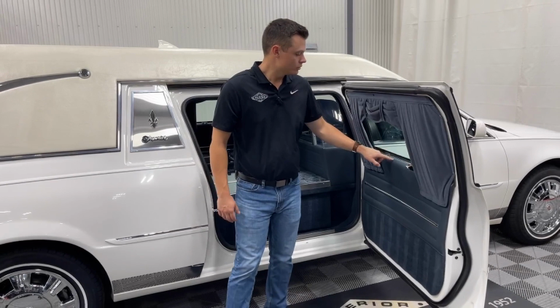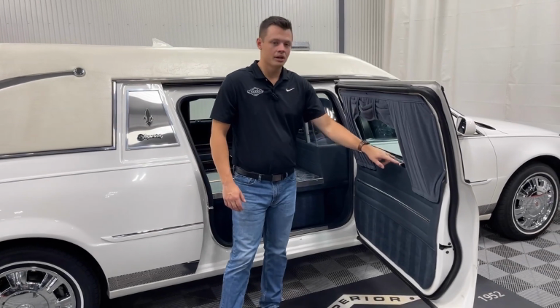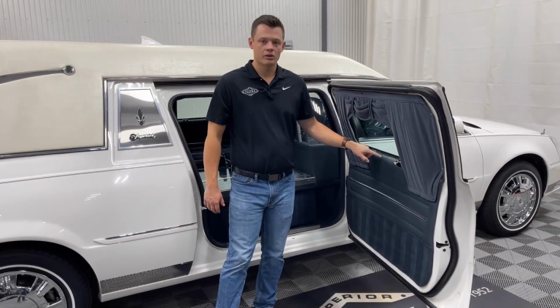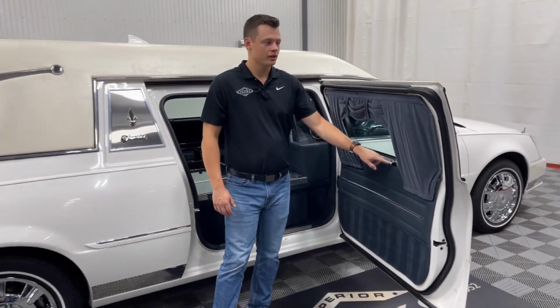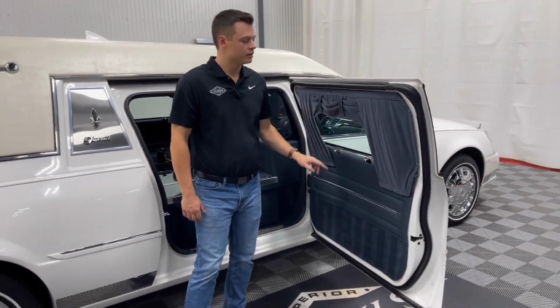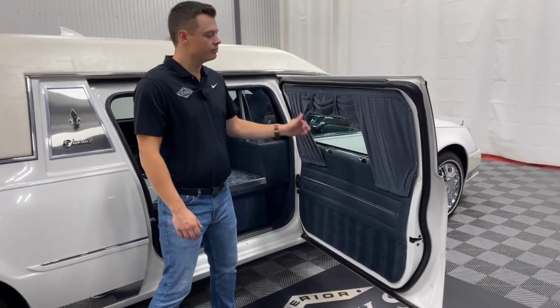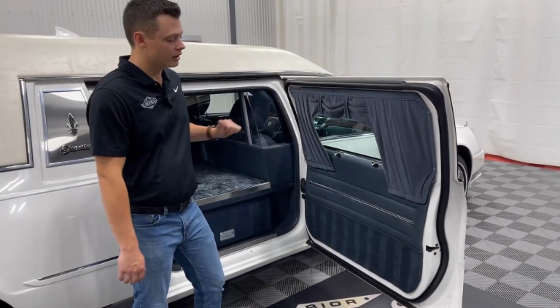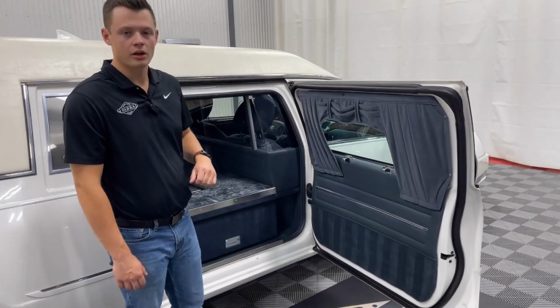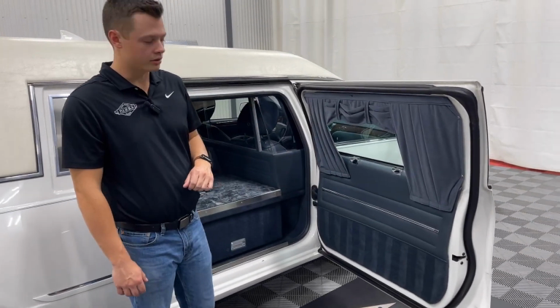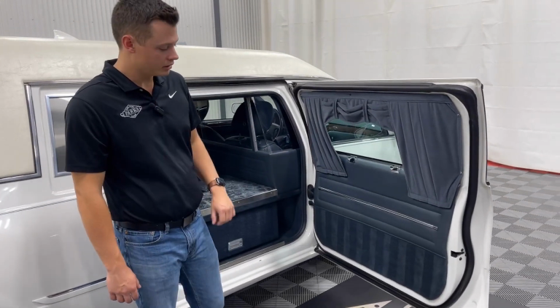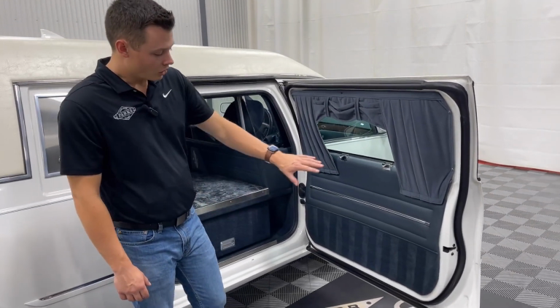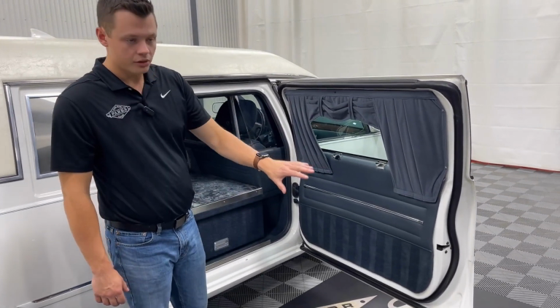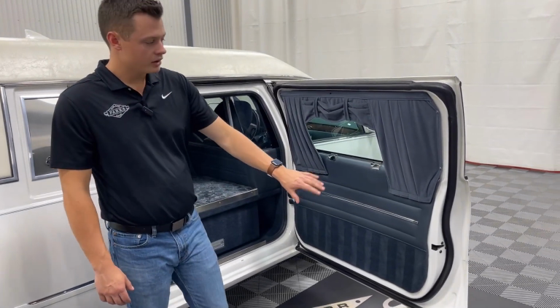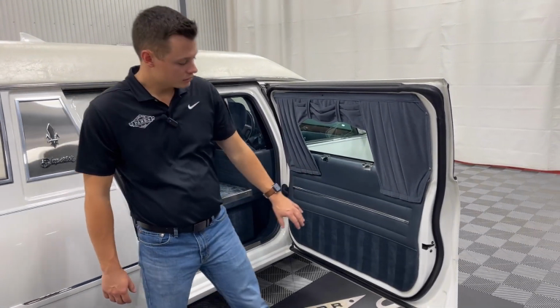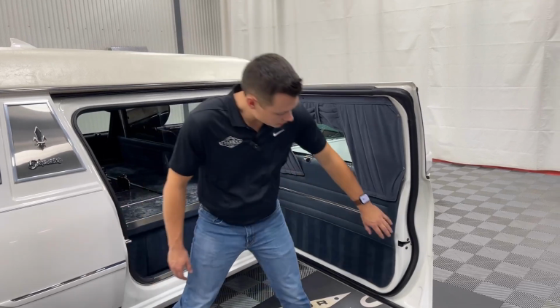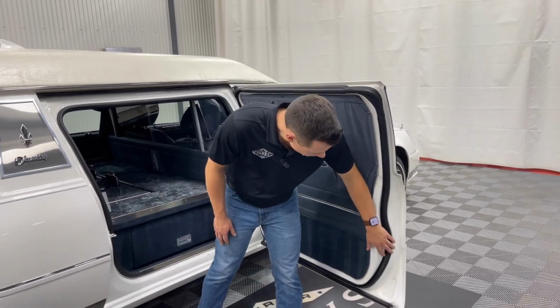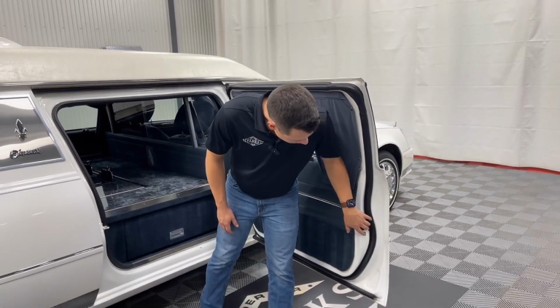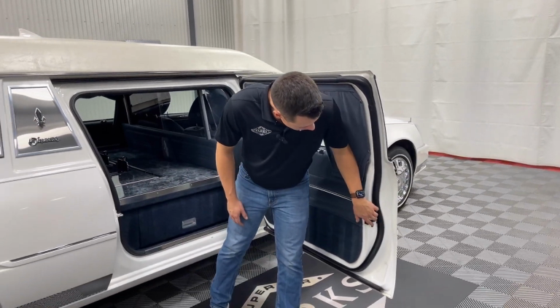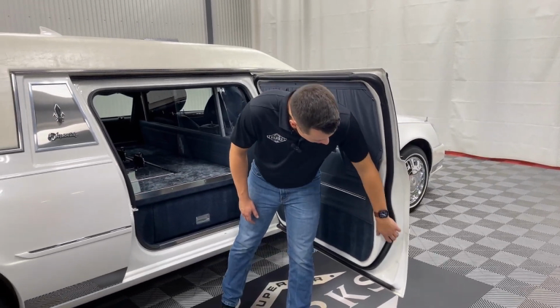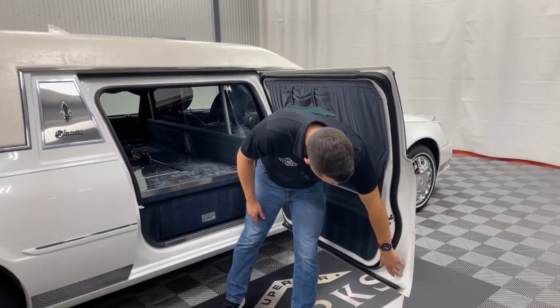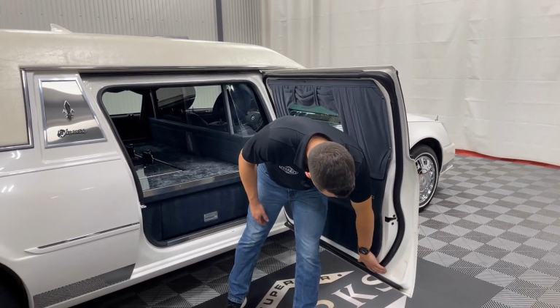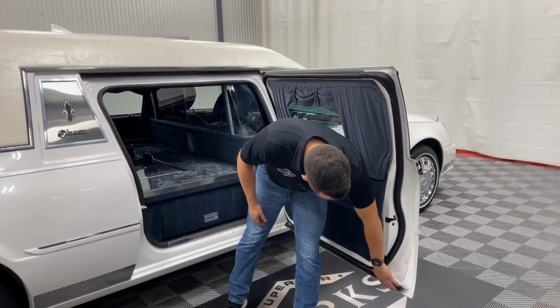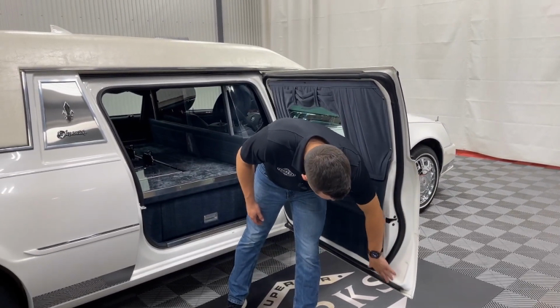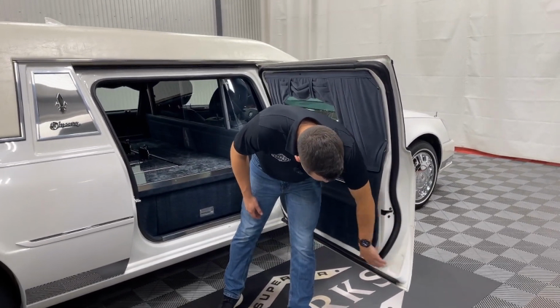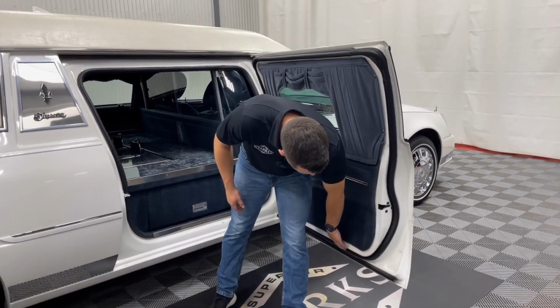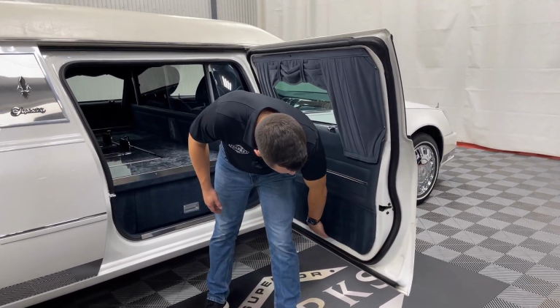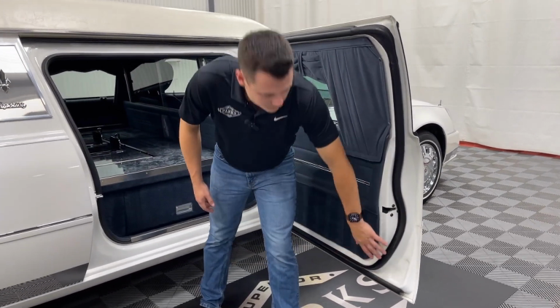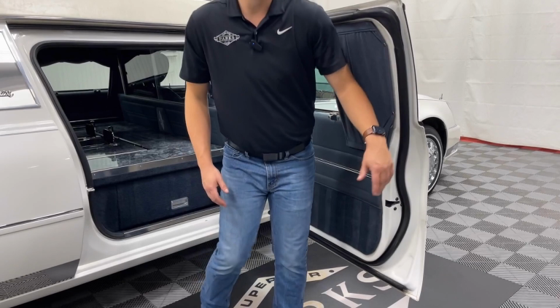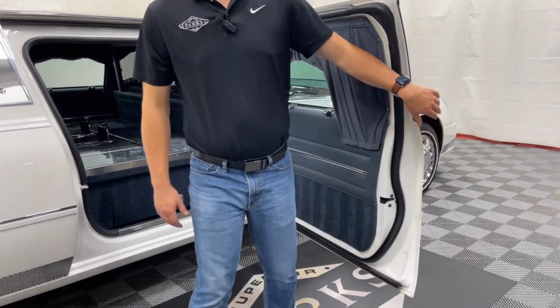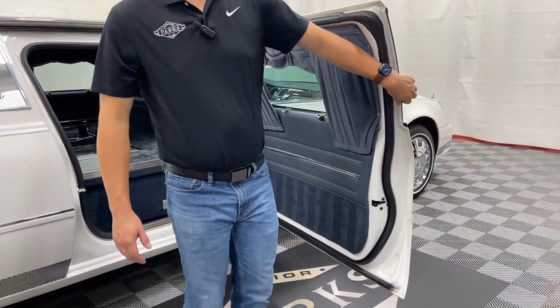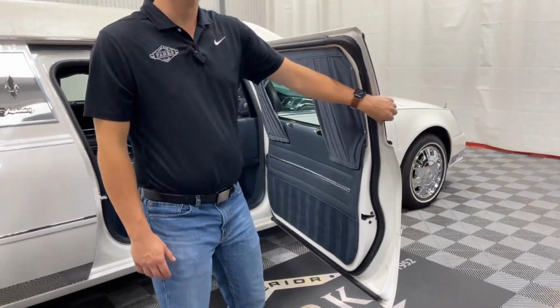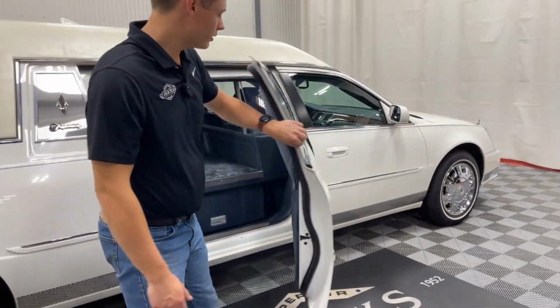There are two chrome nameplate holders here, mirrored on the driver door as well. Overall, this vehicle is in really good shape — it is a steel door and you can tell how clean it is down below. No rust whatsoever on this vehicle.